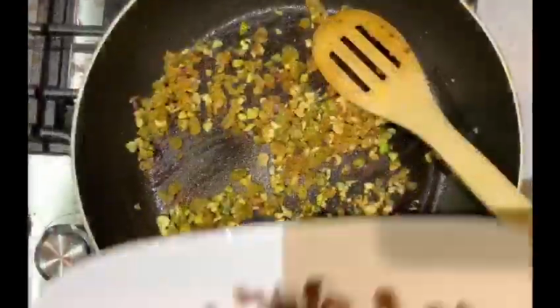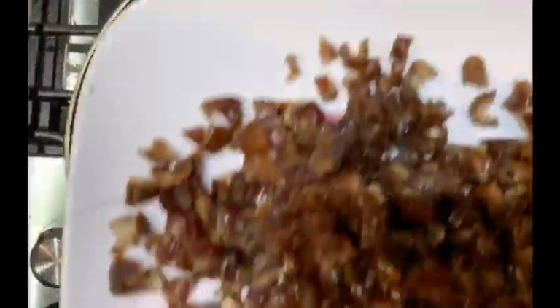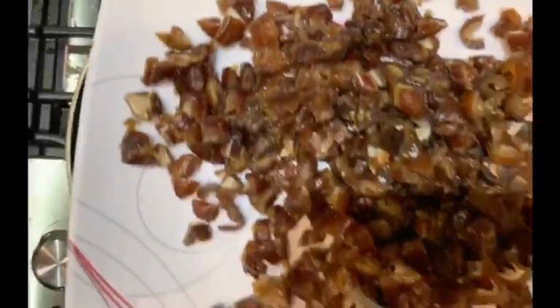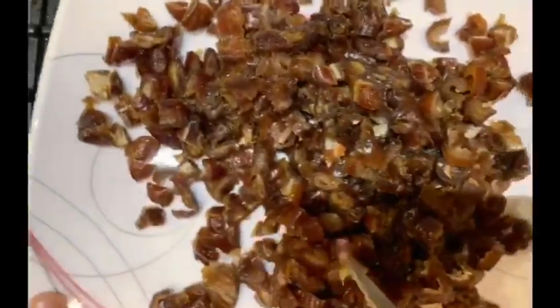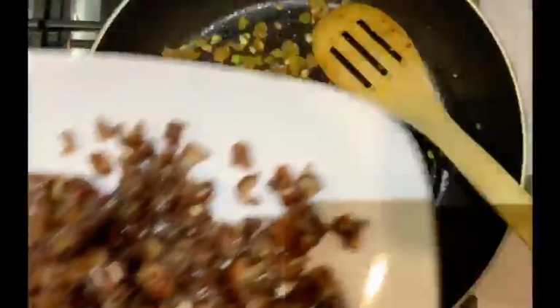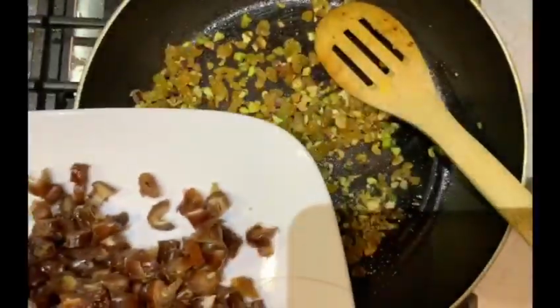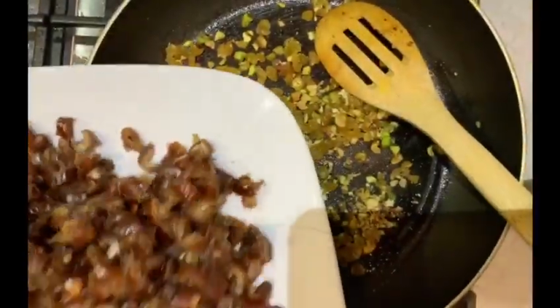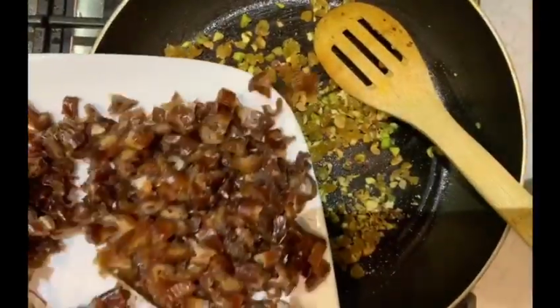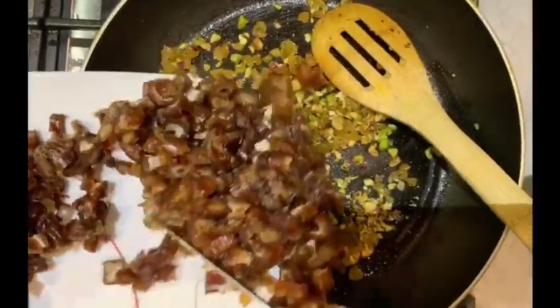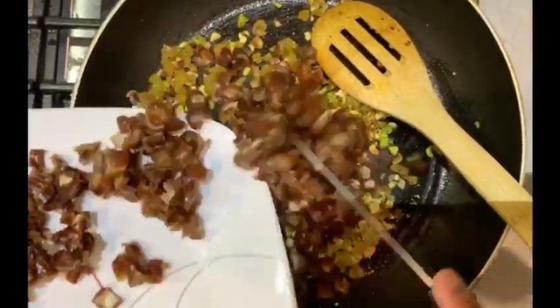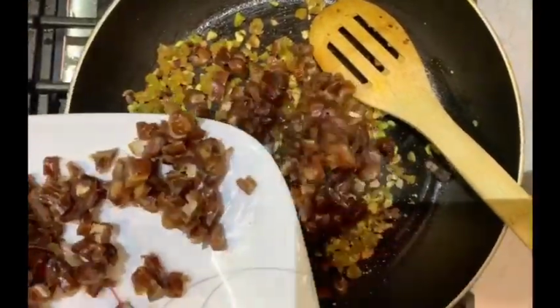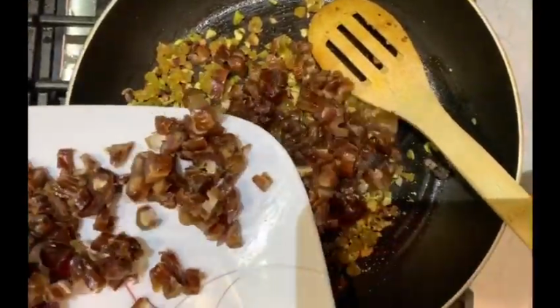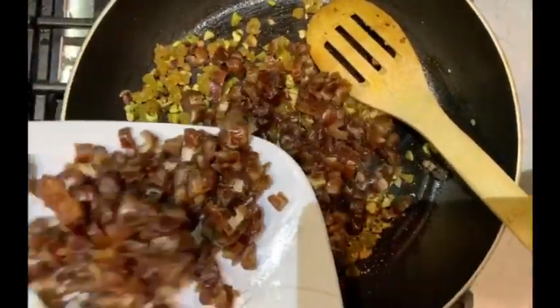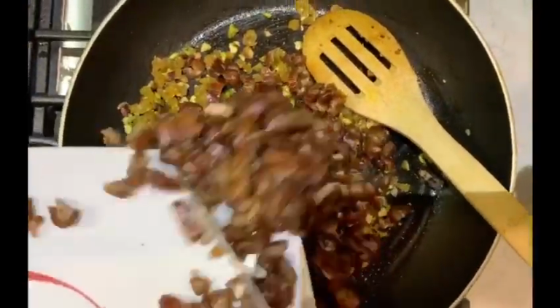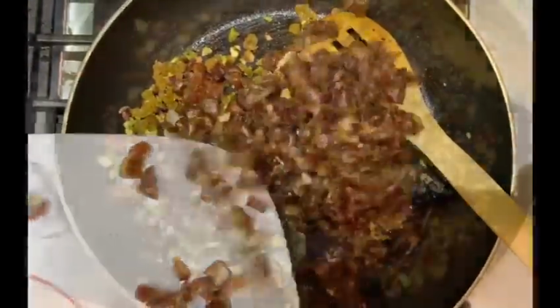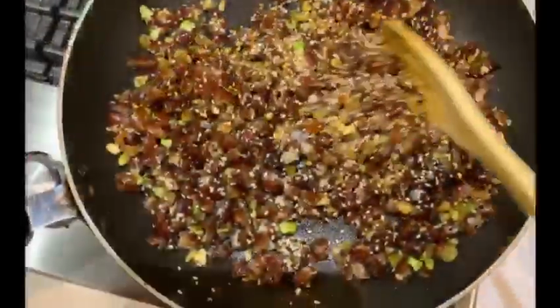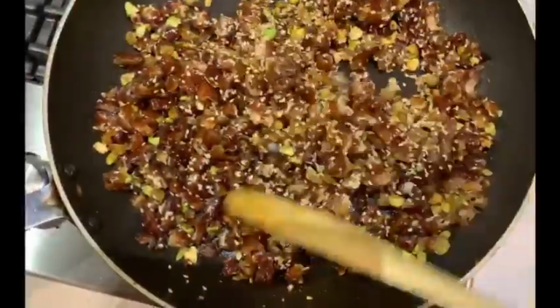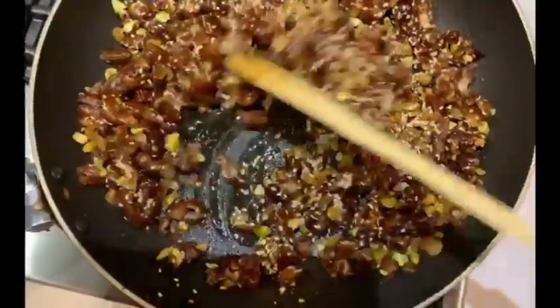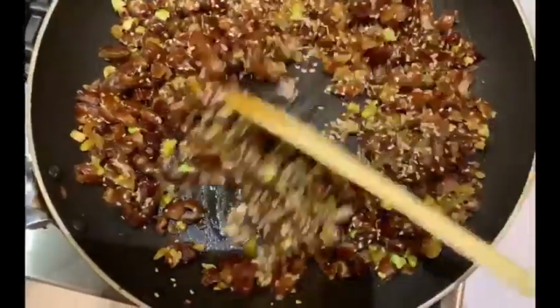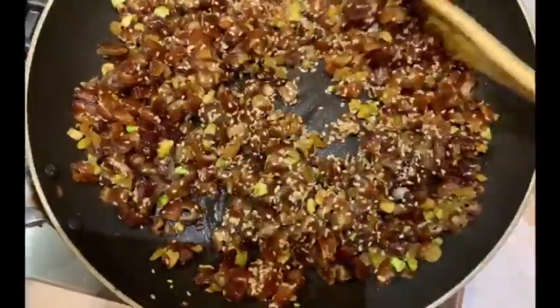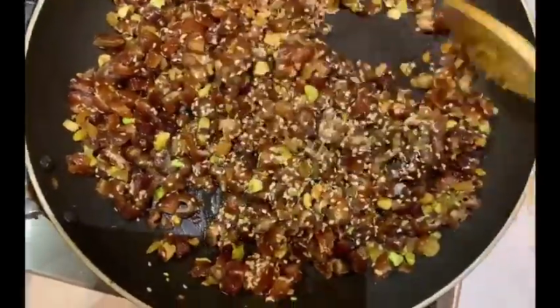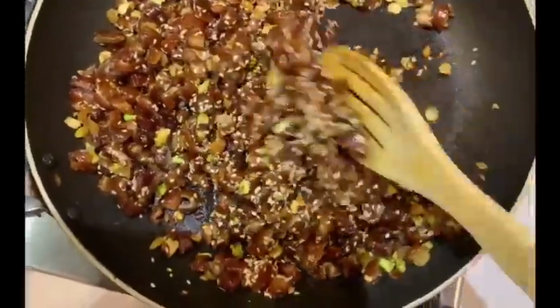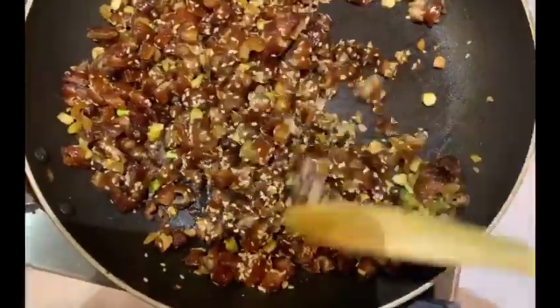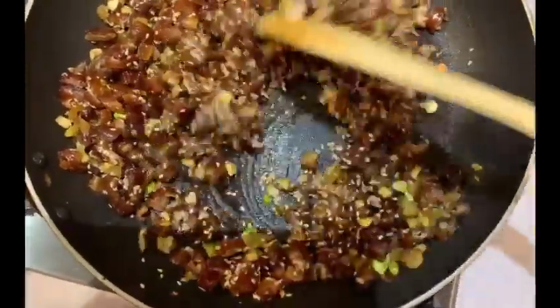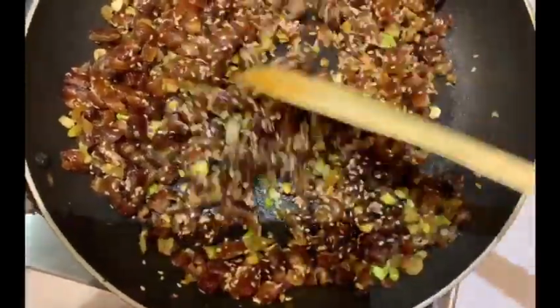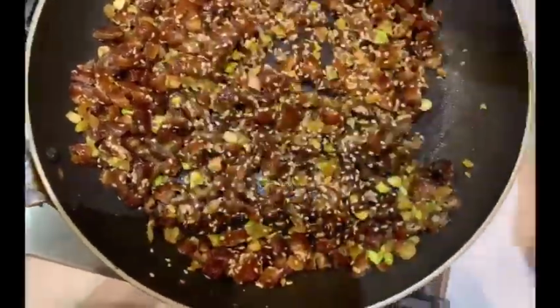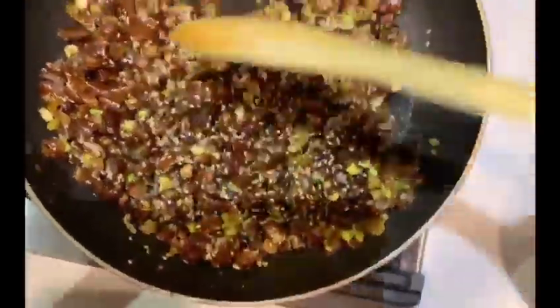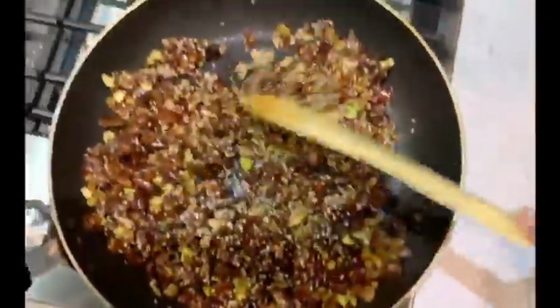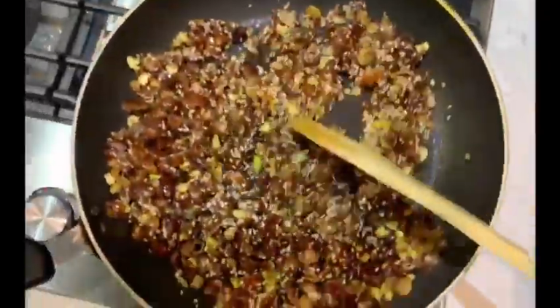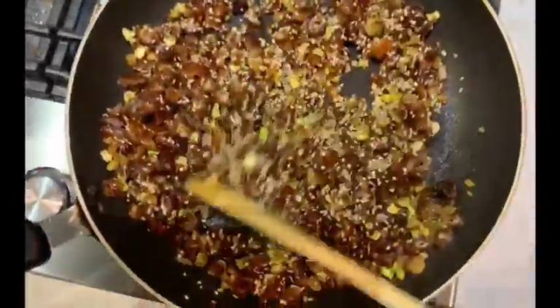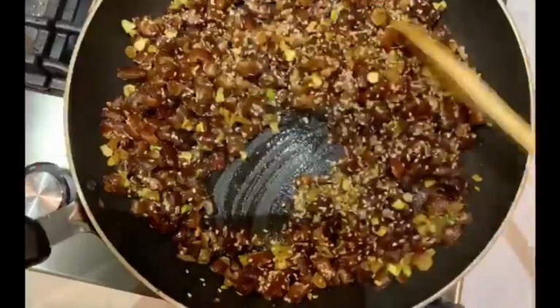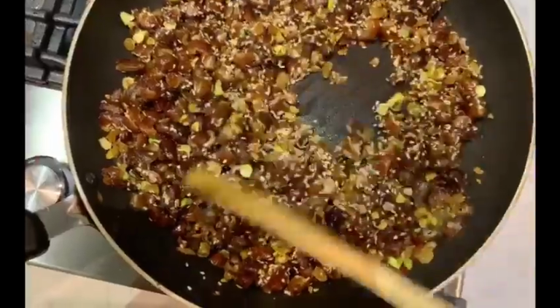Now add the chopped dates. You need to take two cups of dates for one cup of cashew nuts or one cup of almonds. I have also added some sesame seeds.